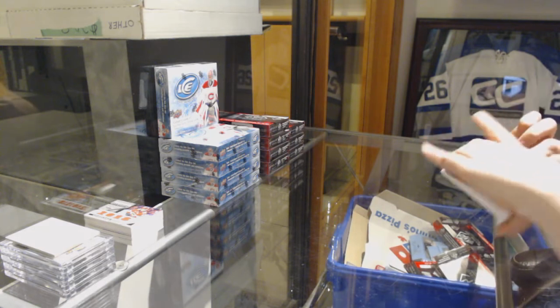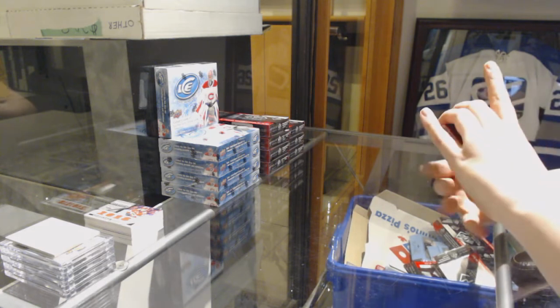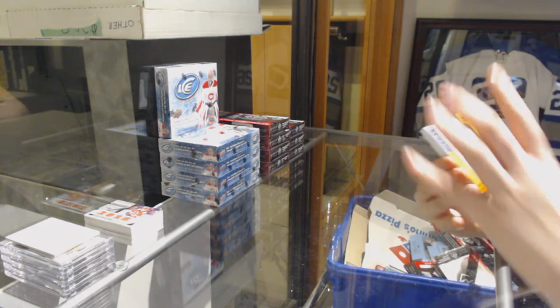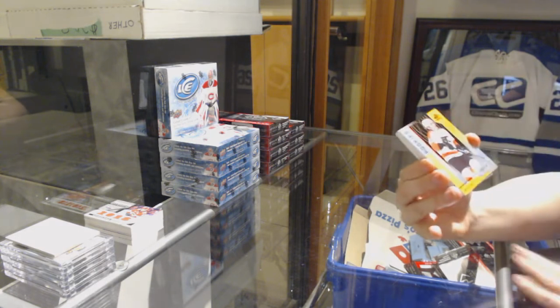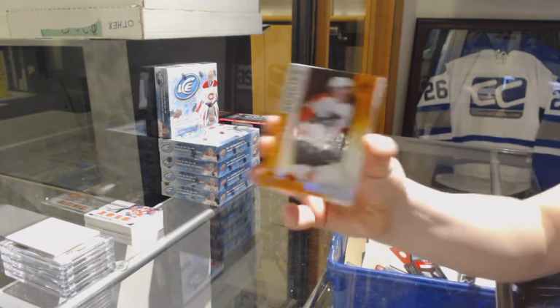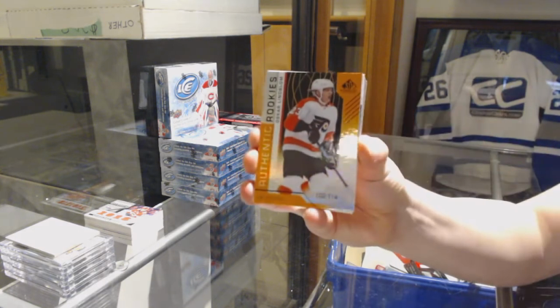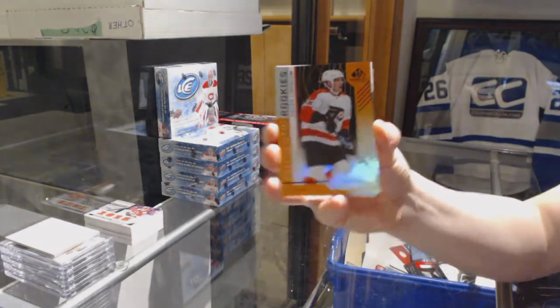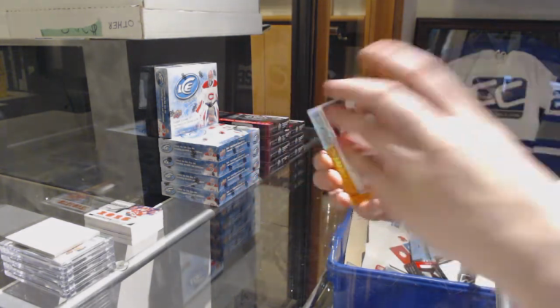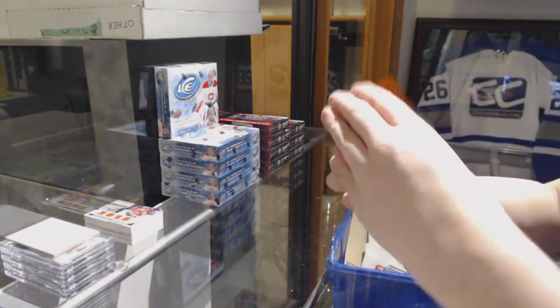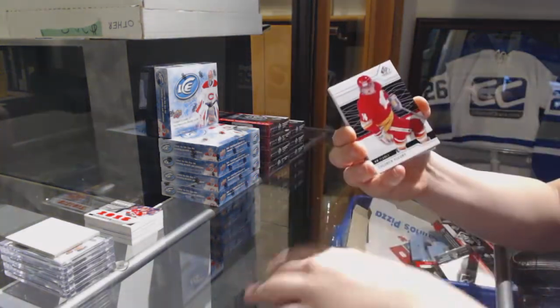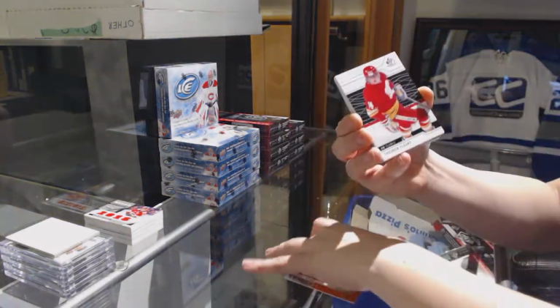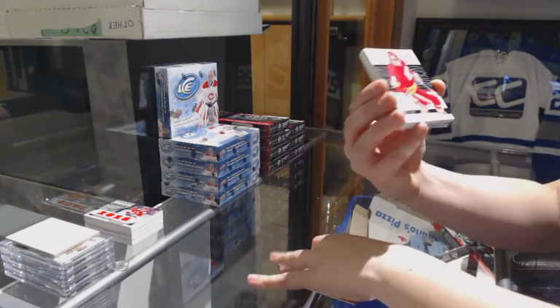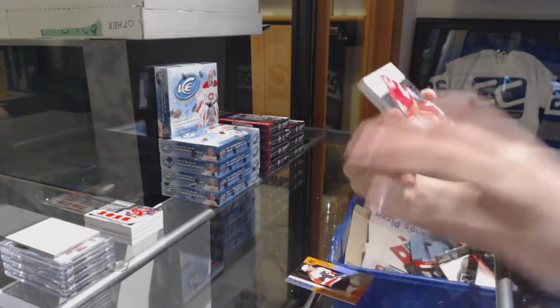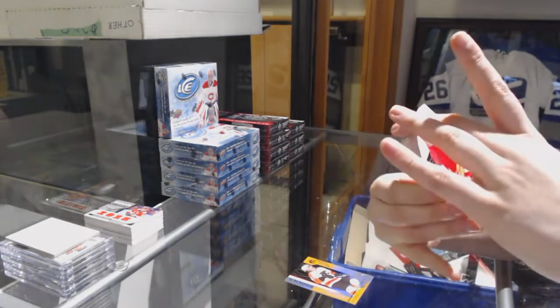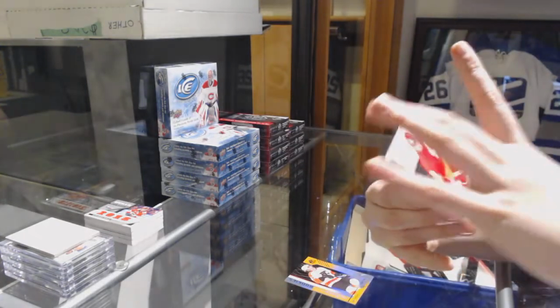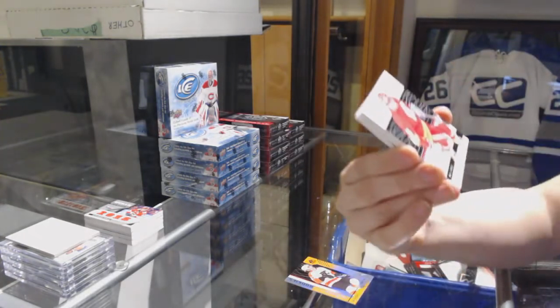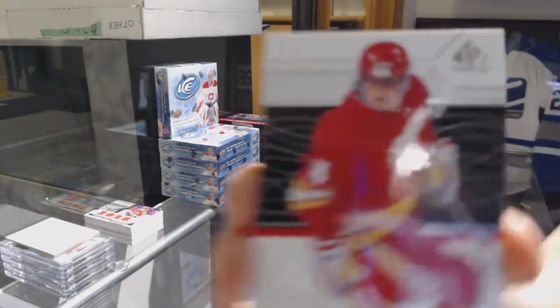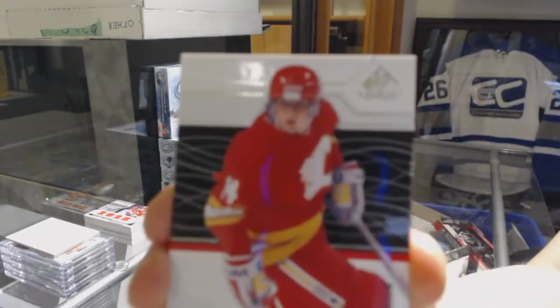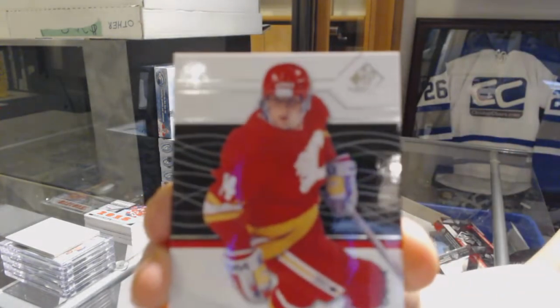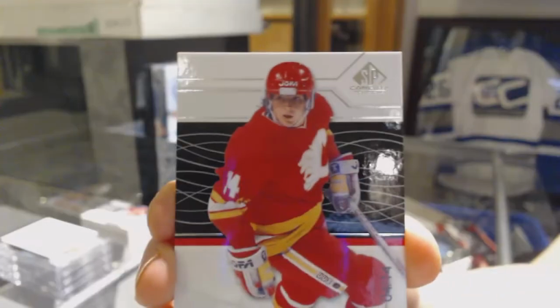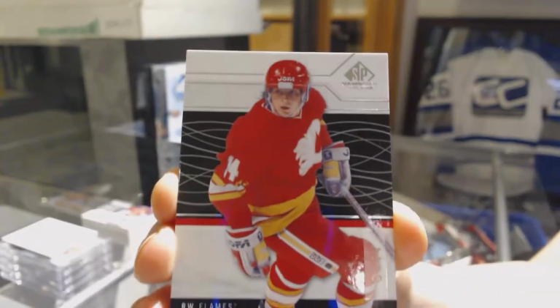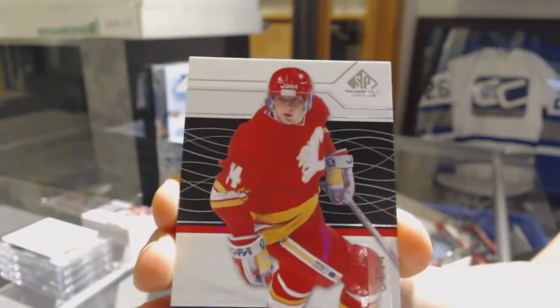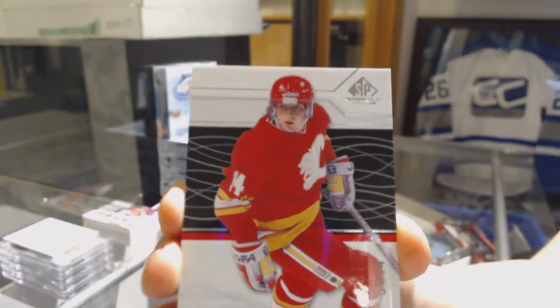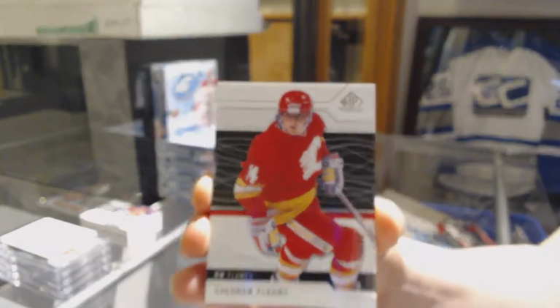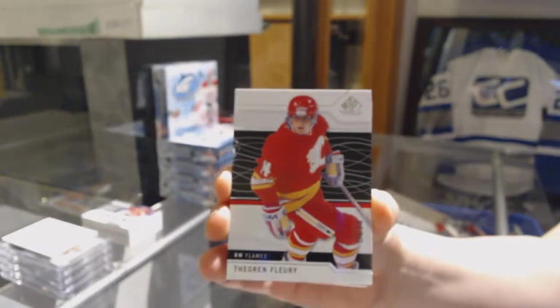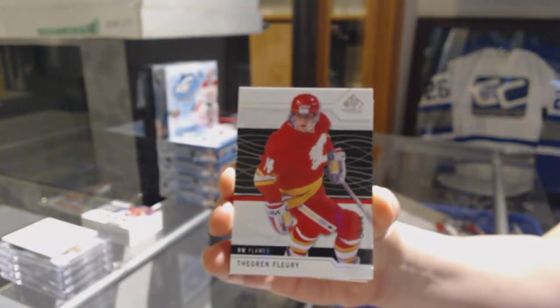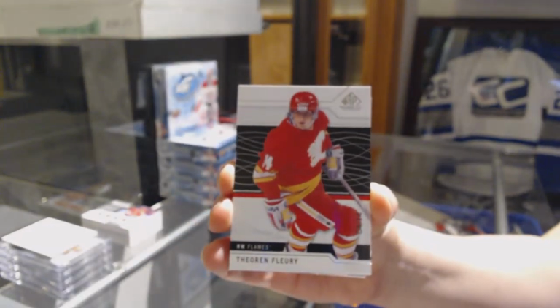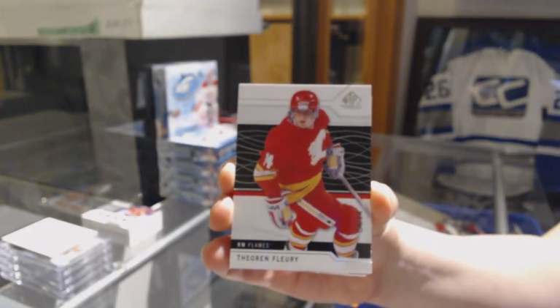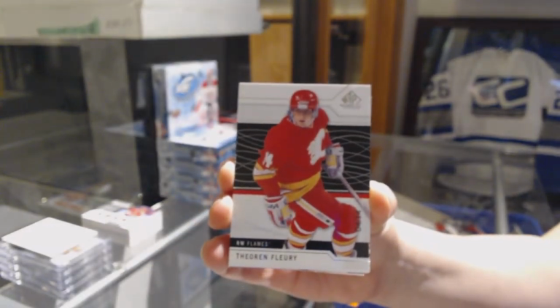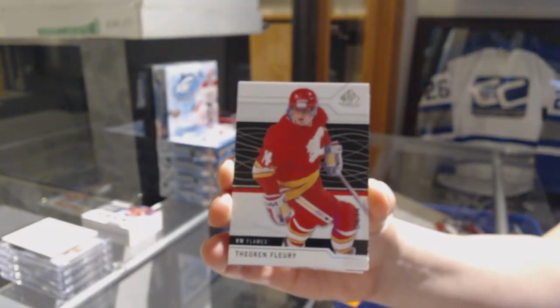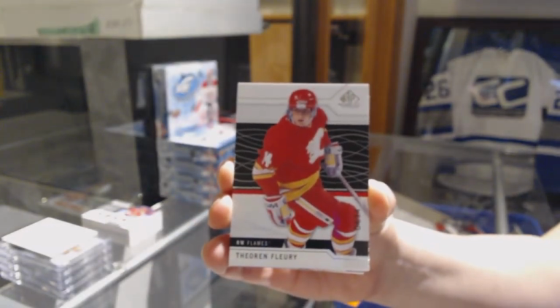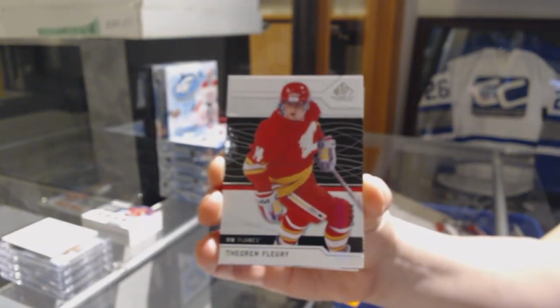We've got an orange rookie of Oscar Lindblom for the Philadelphia Flyers. We've got a base card, number 214 for the Calgary Flames, Baron Fullery.